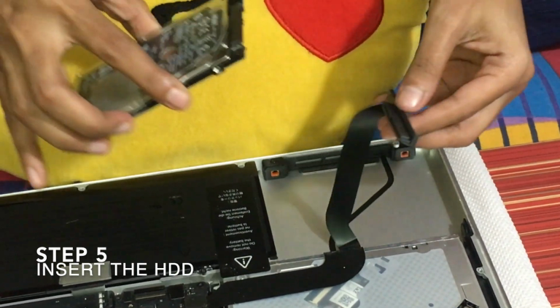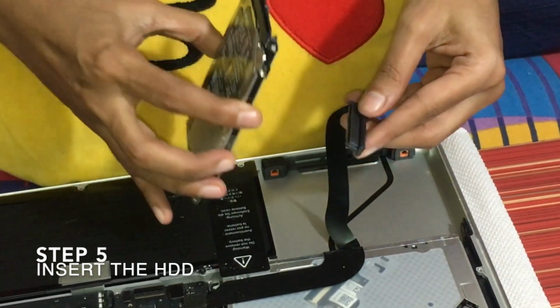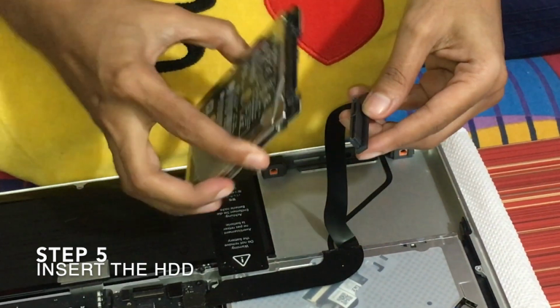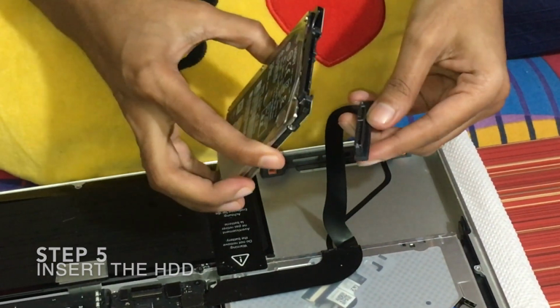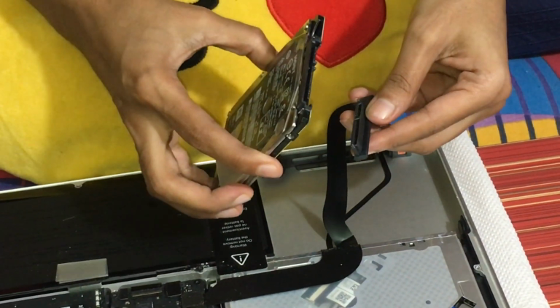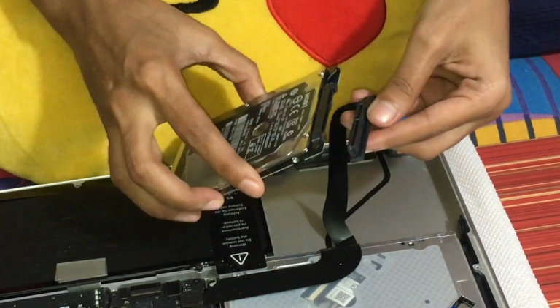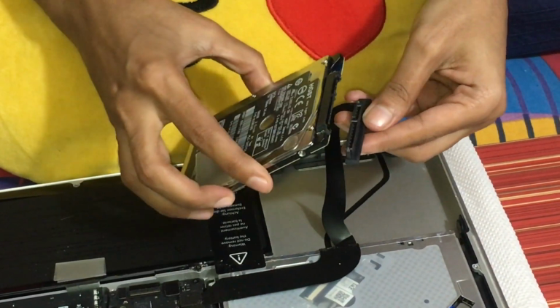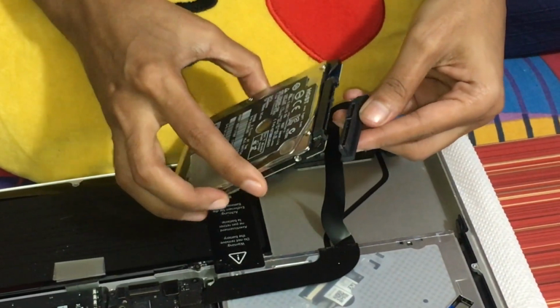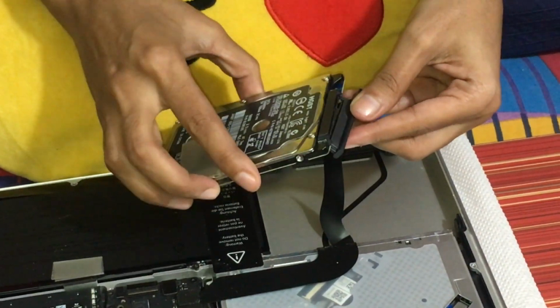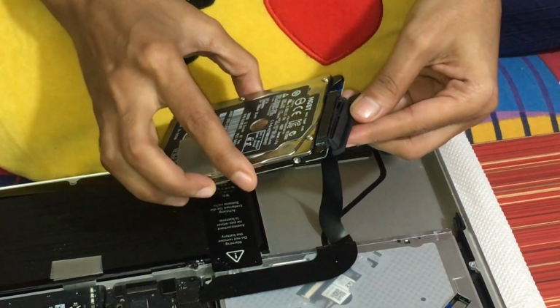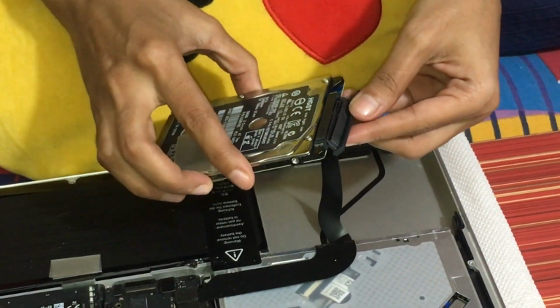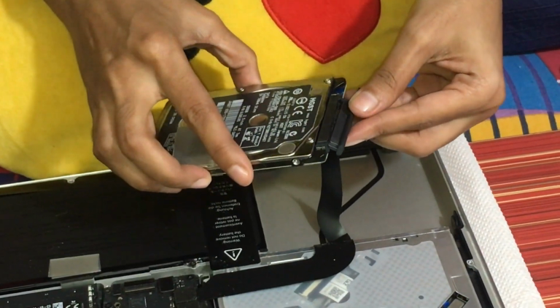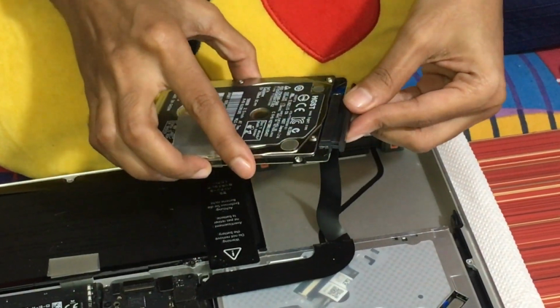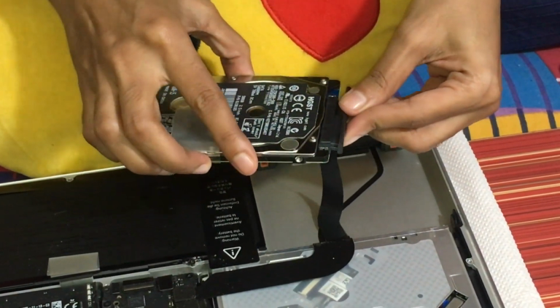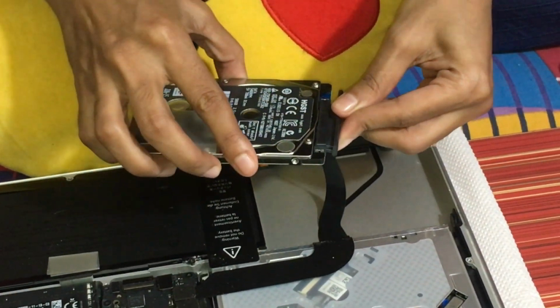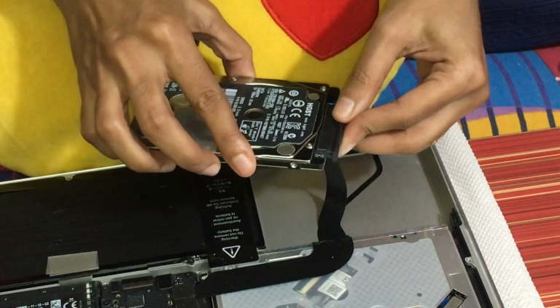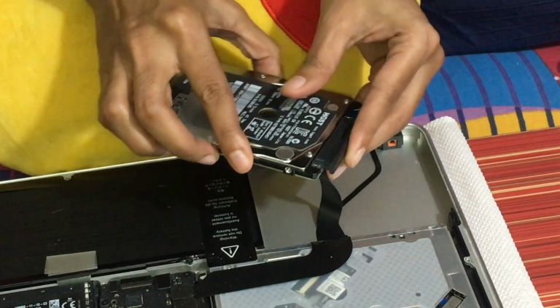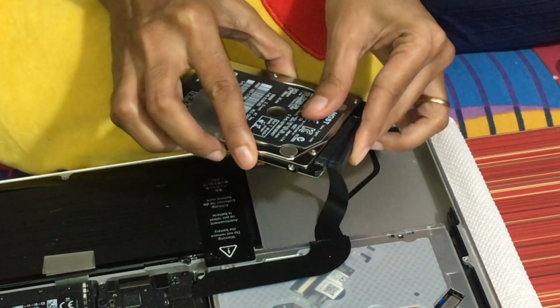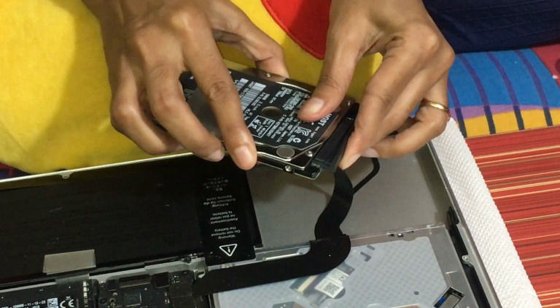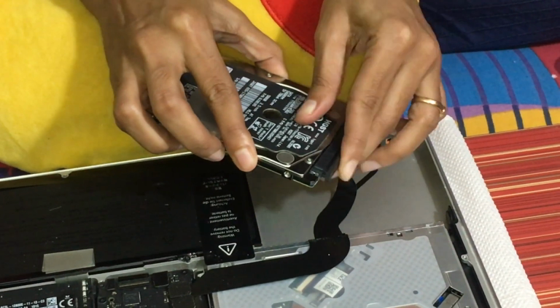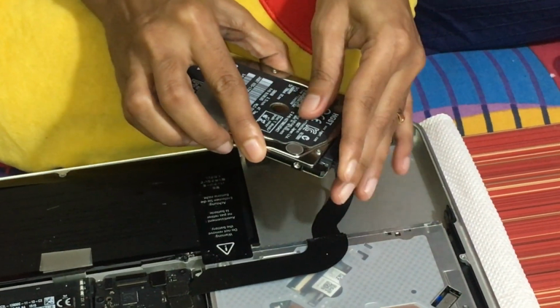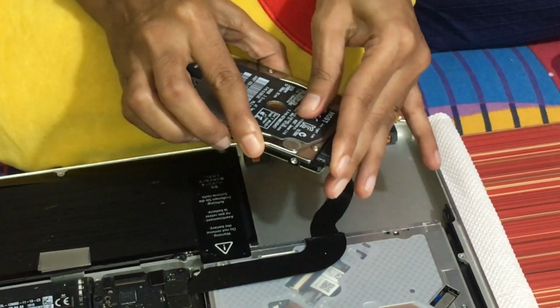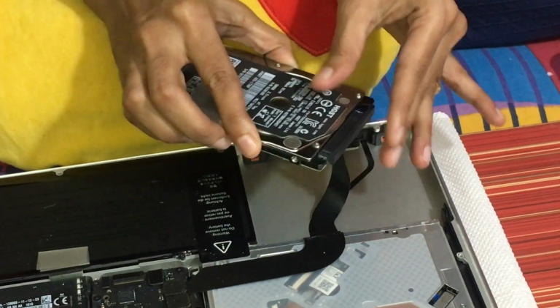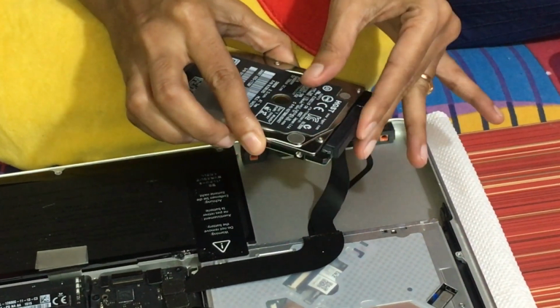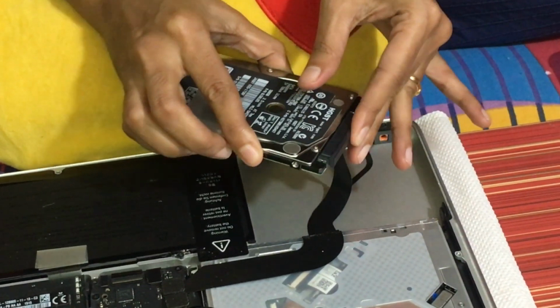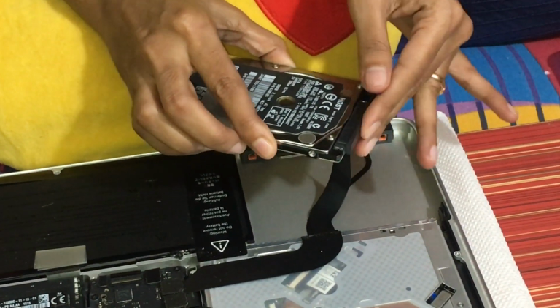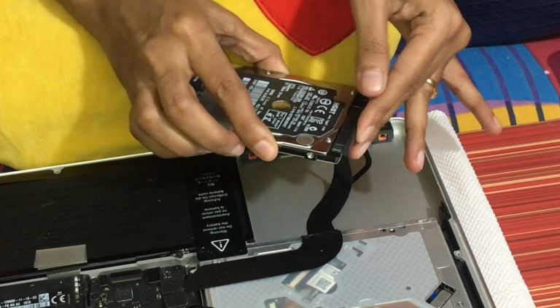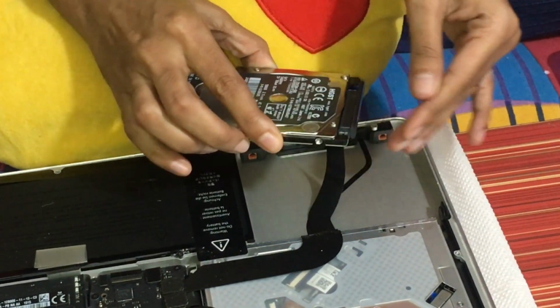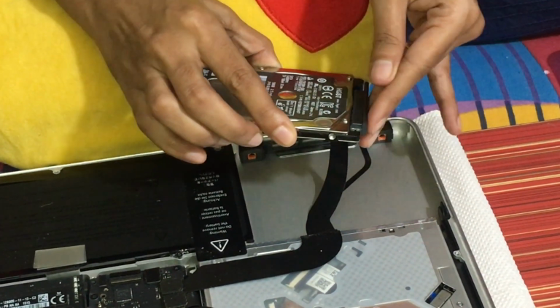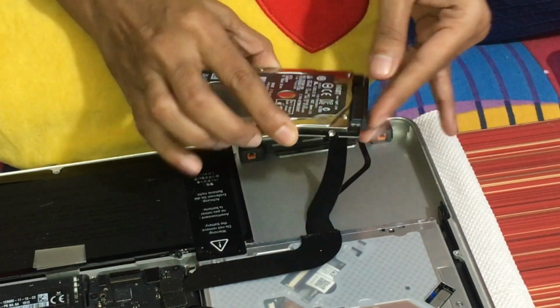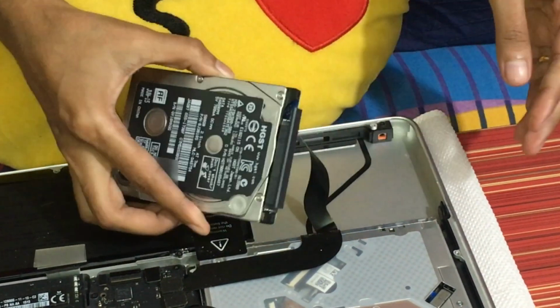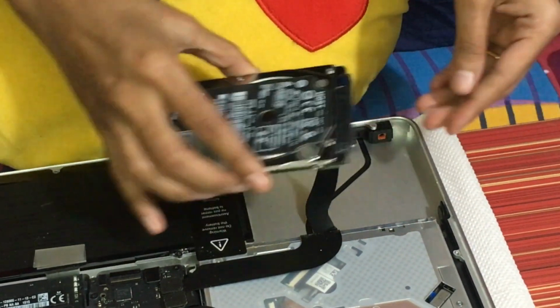Just seat this. Connect it like this — connect it like this.